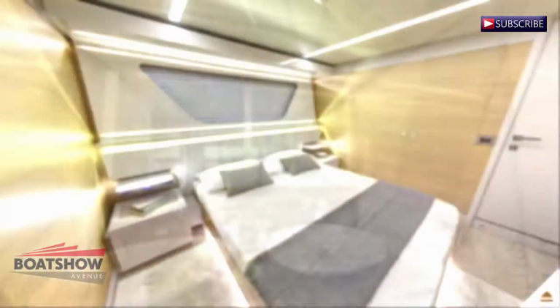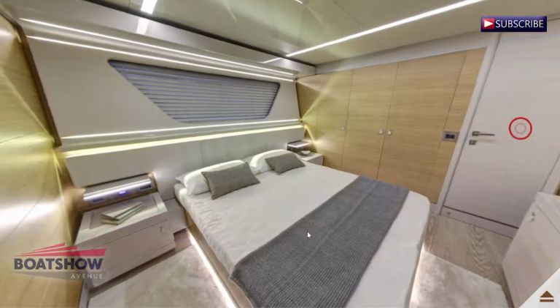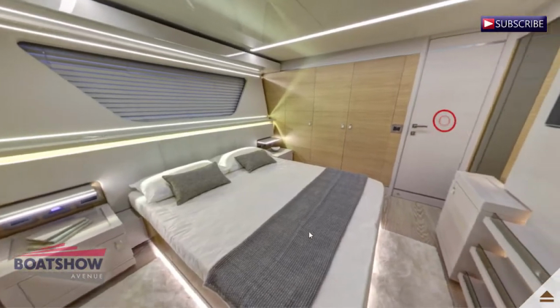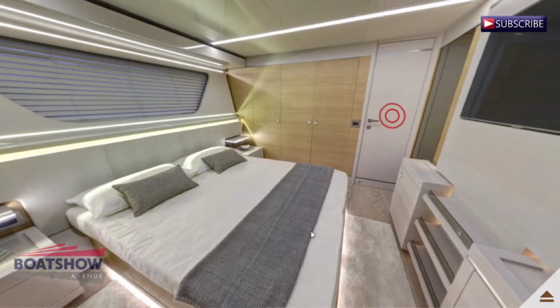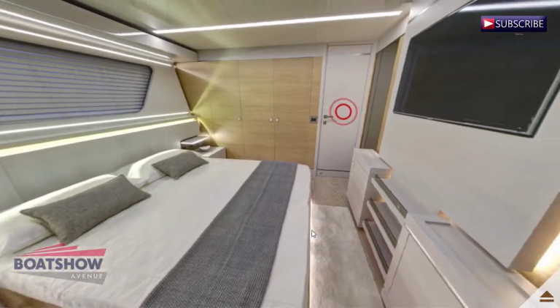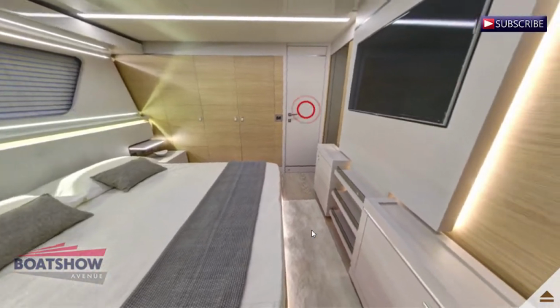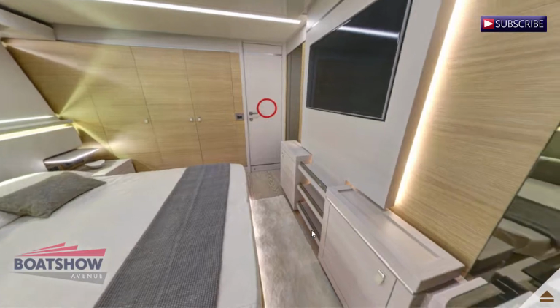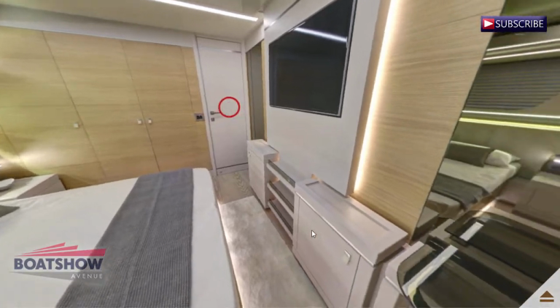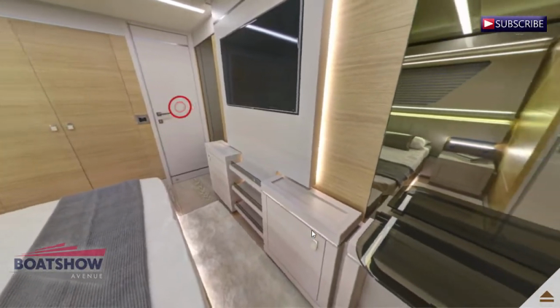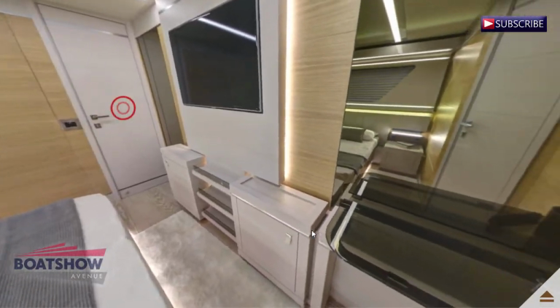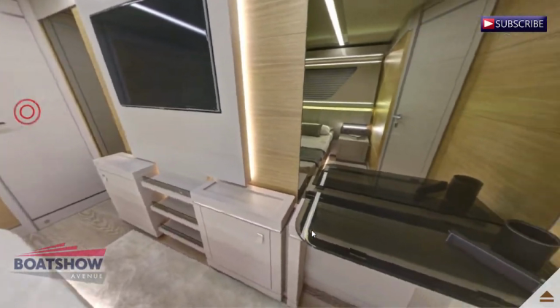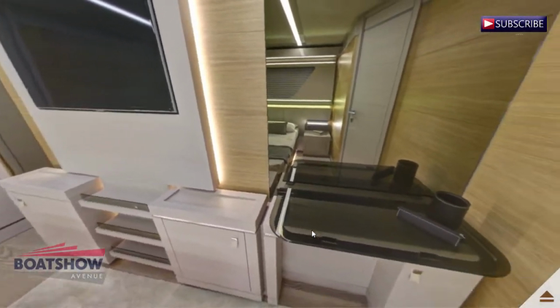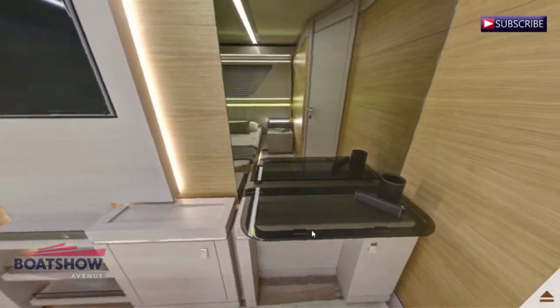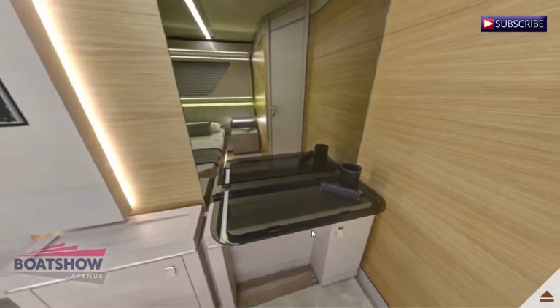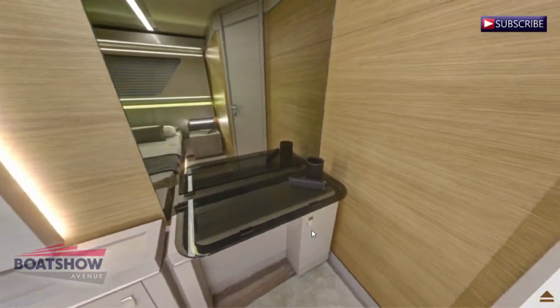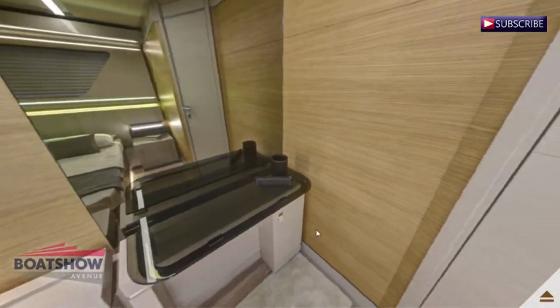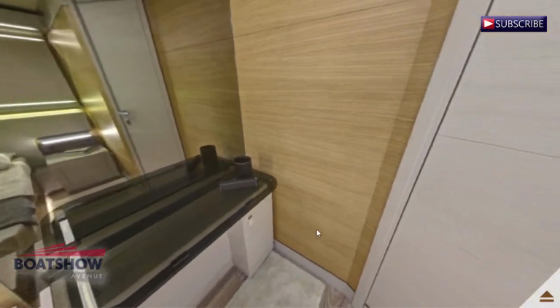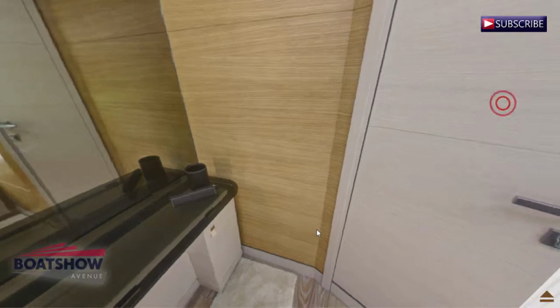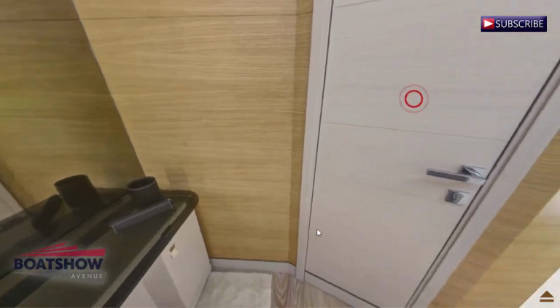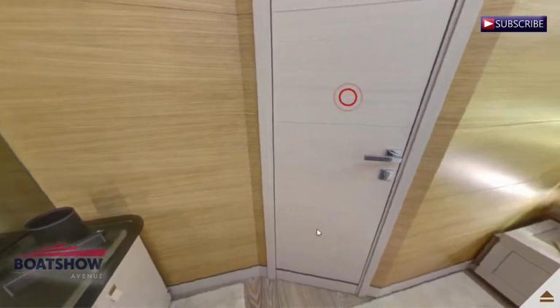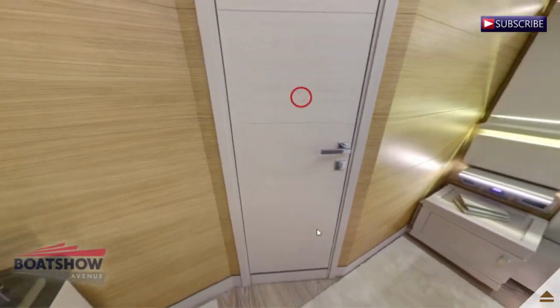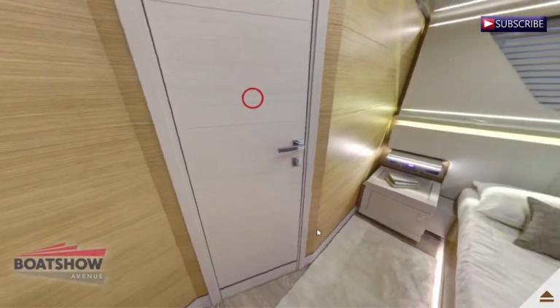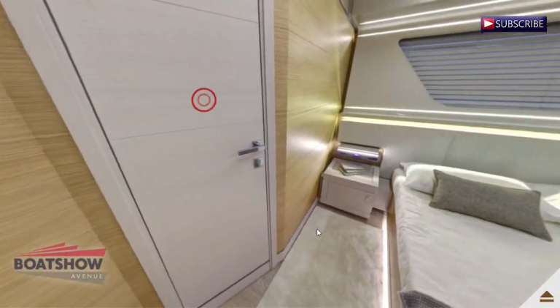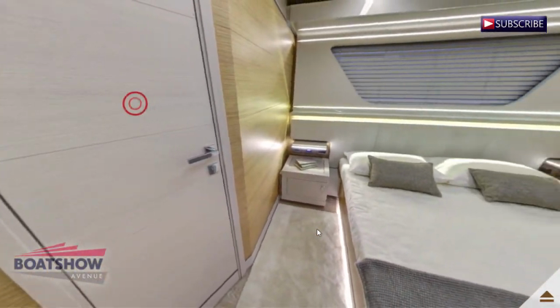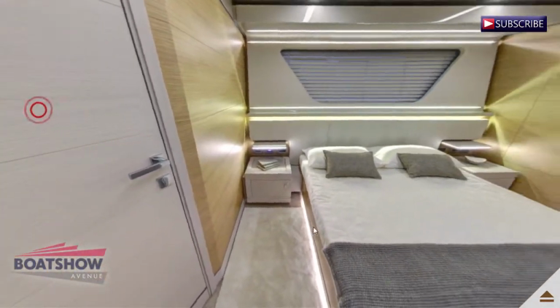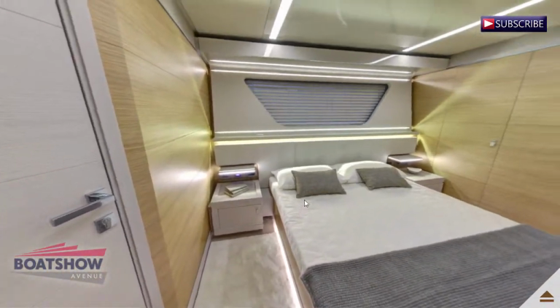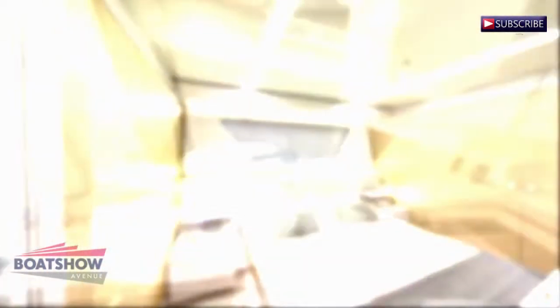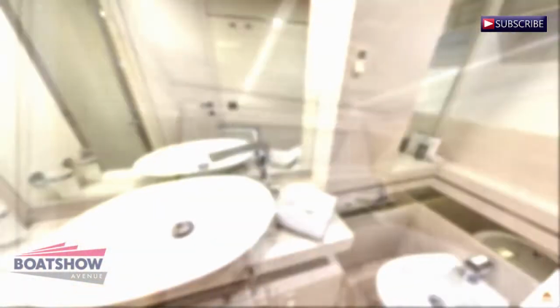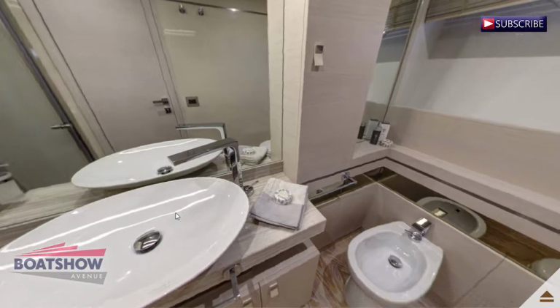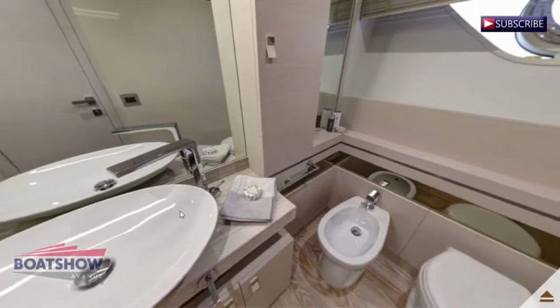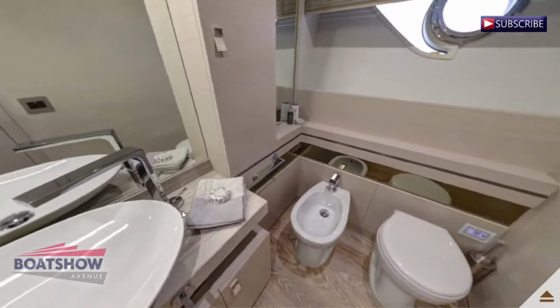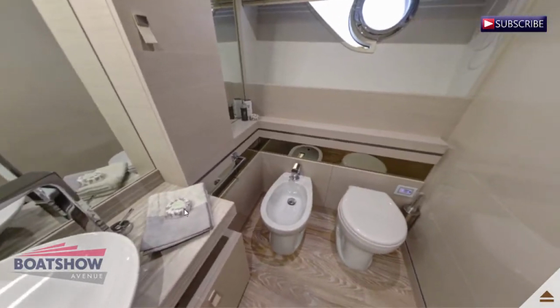Here we have the aft port guest cabin. Here we have the aft port guest head.